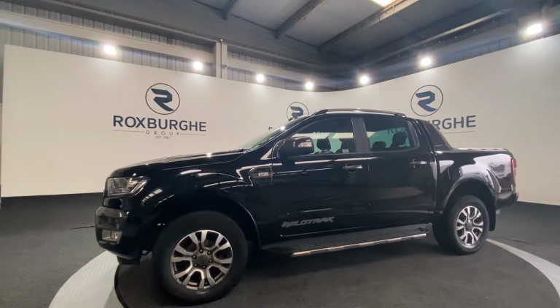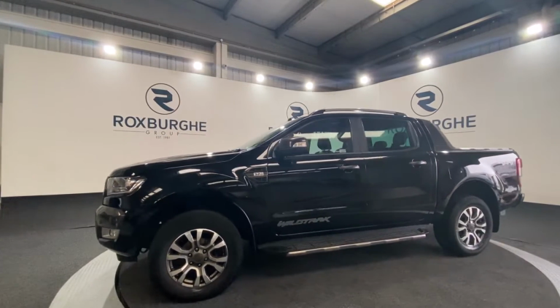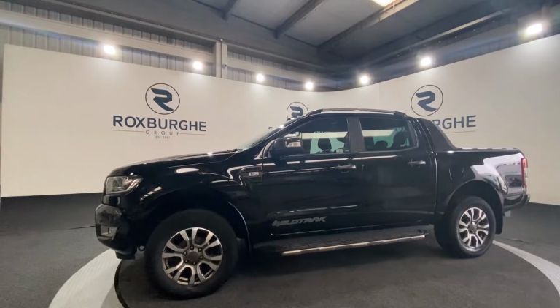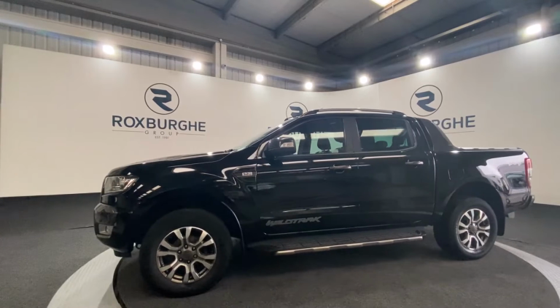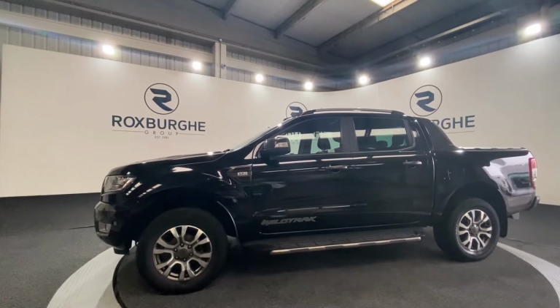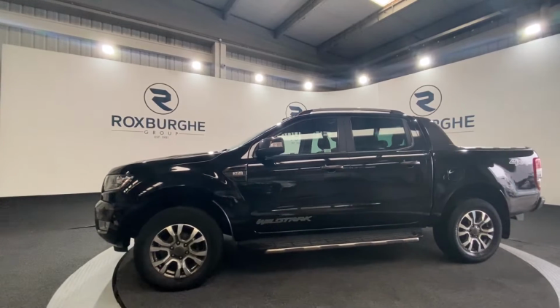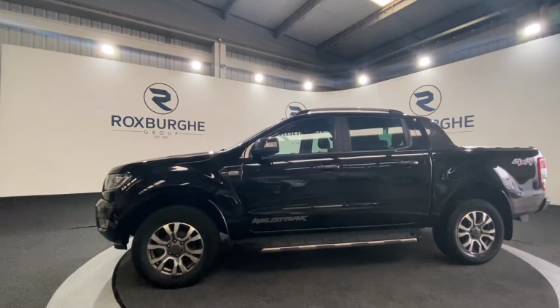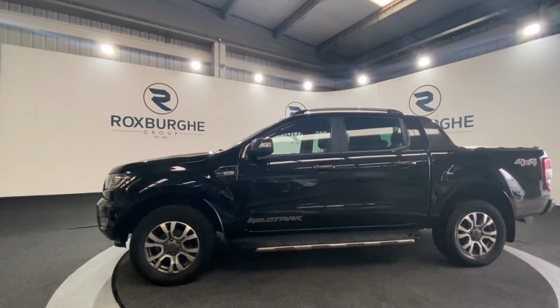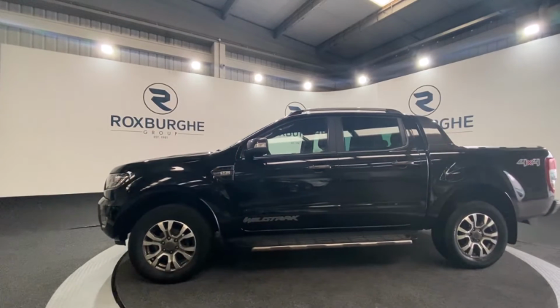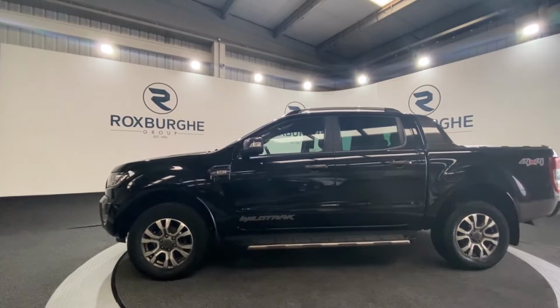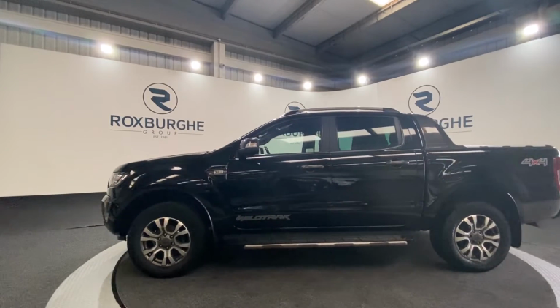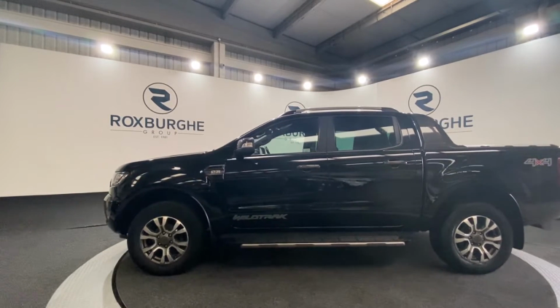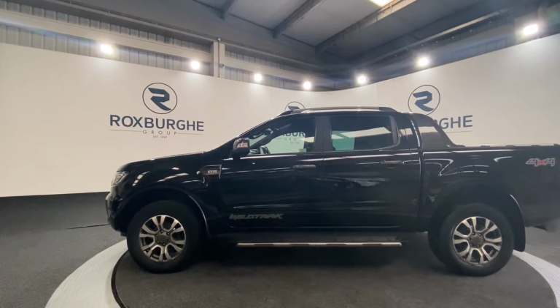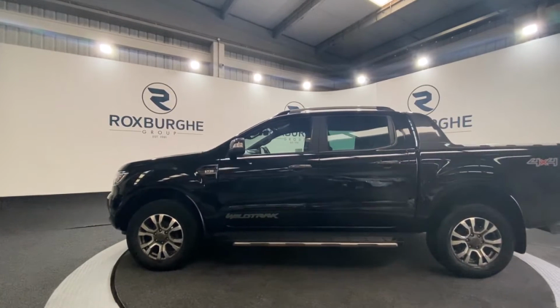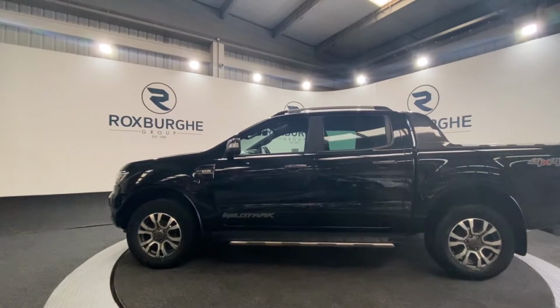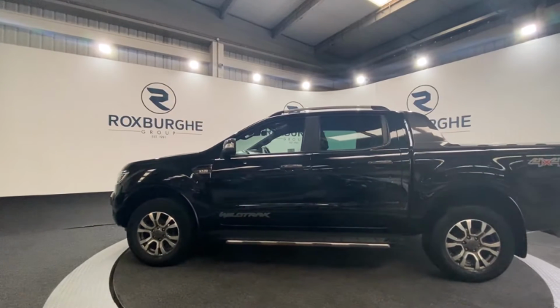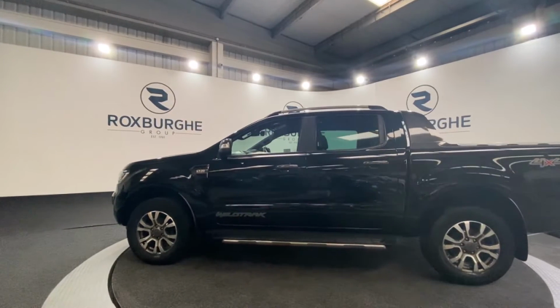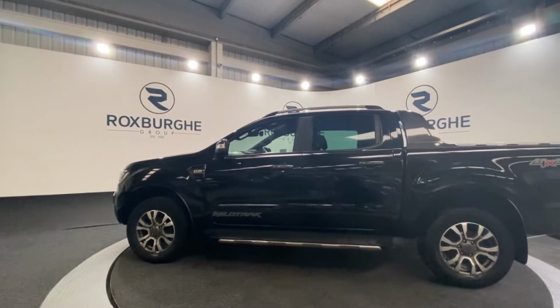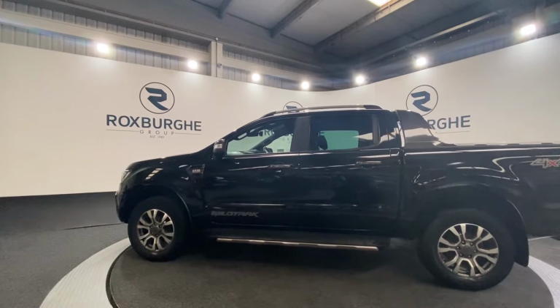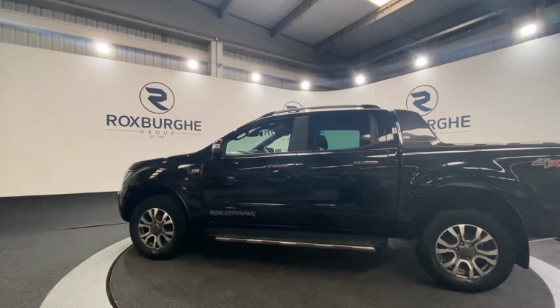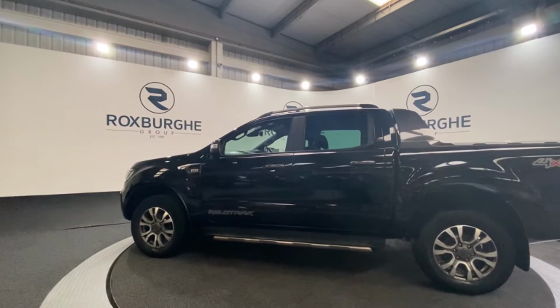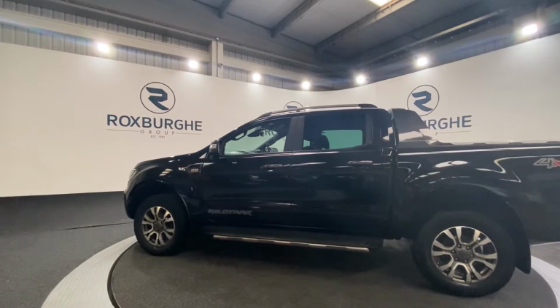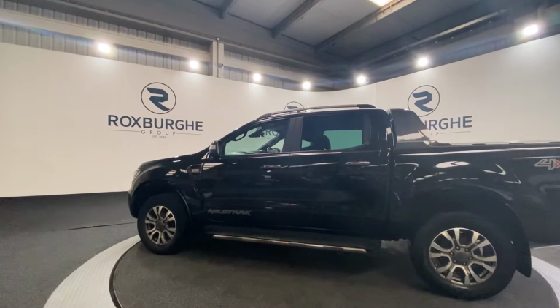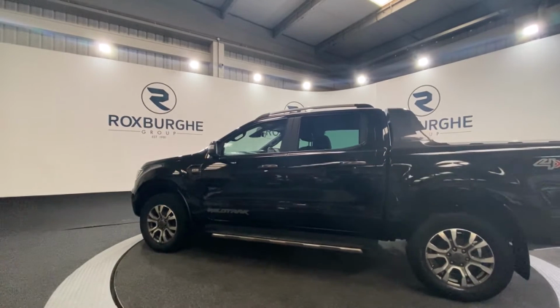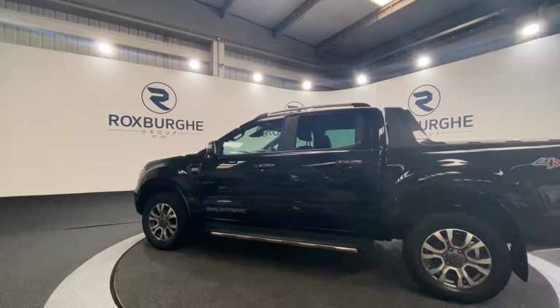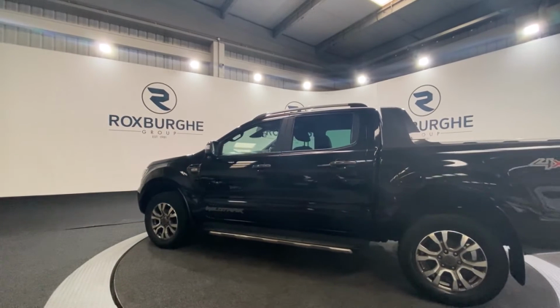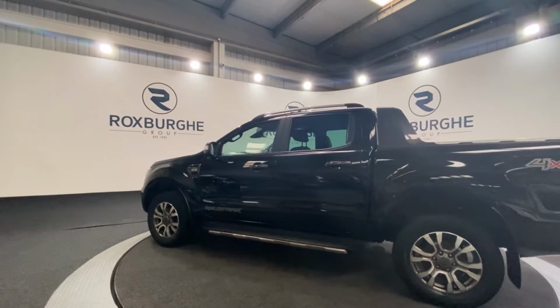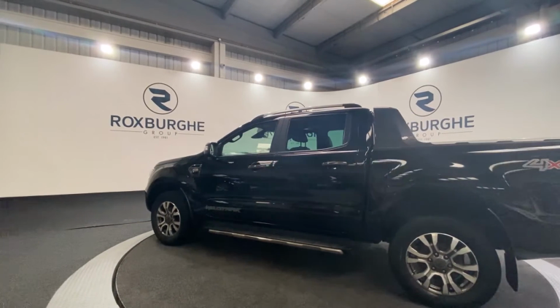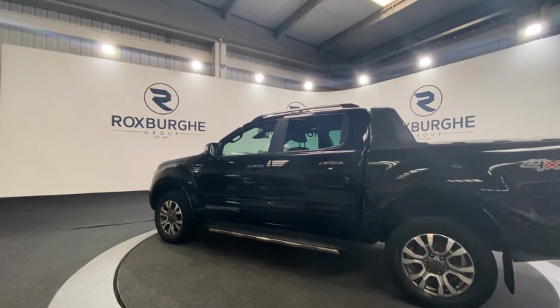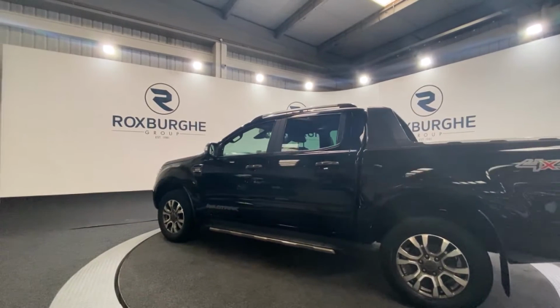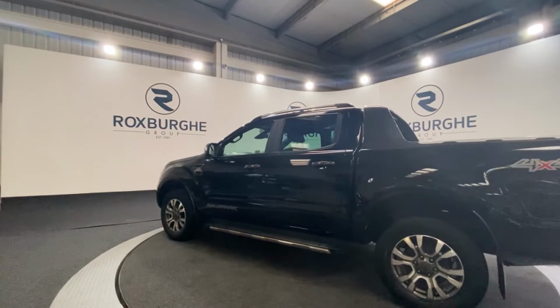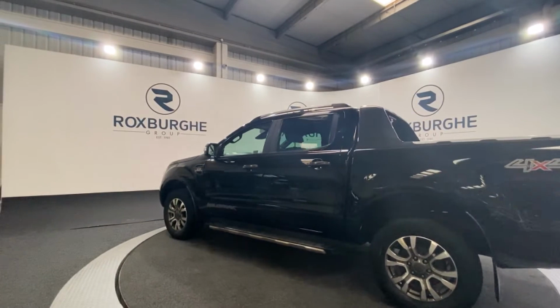This car comes with a great range of spec, starting with your 18 inch alloy wheels in addition to your aluminium roof rails. You've also got rear tinted windows on this vehicle.